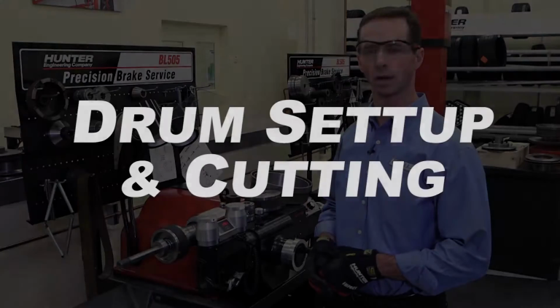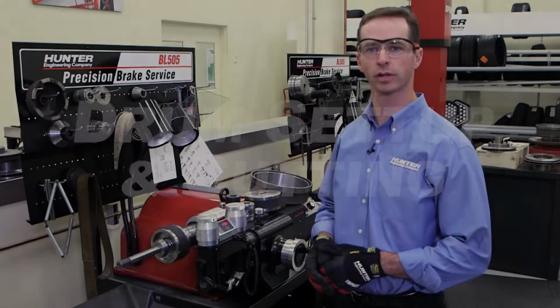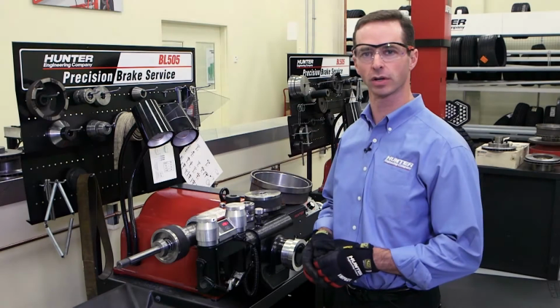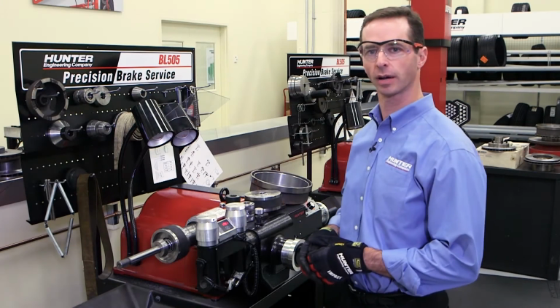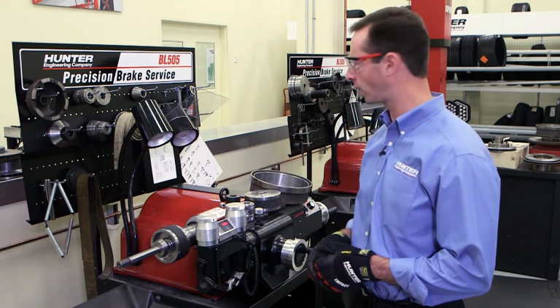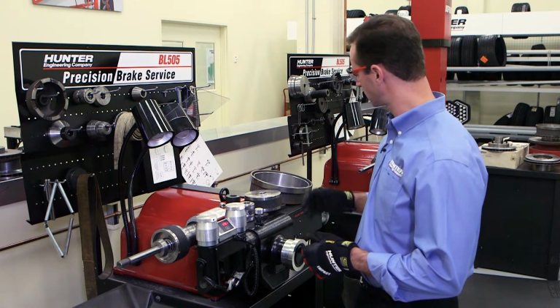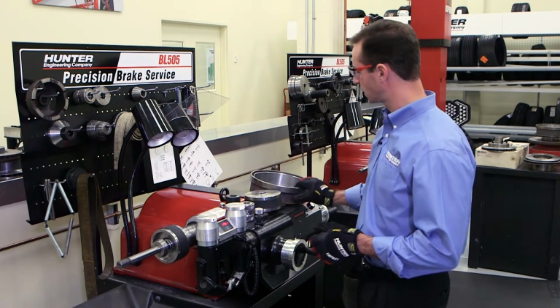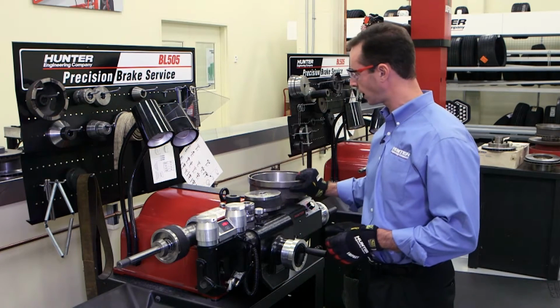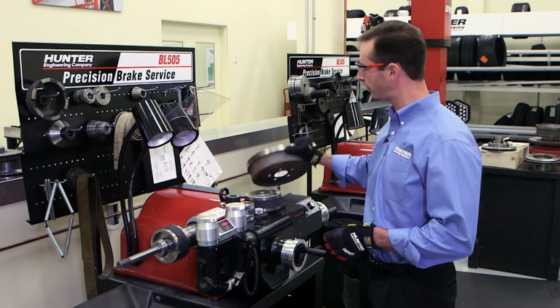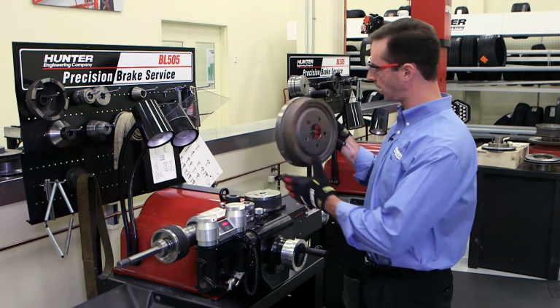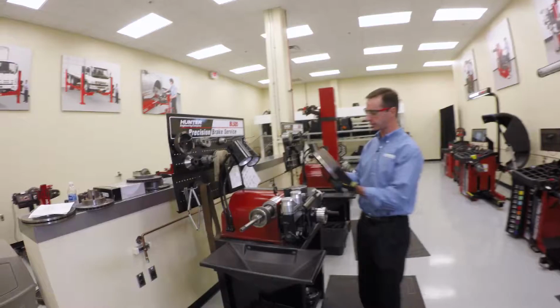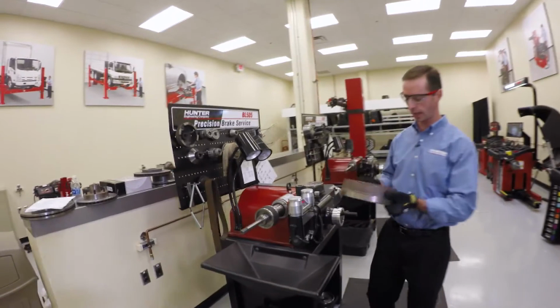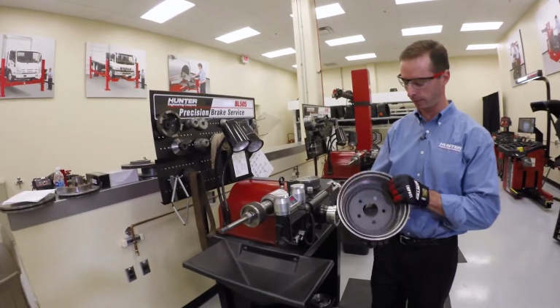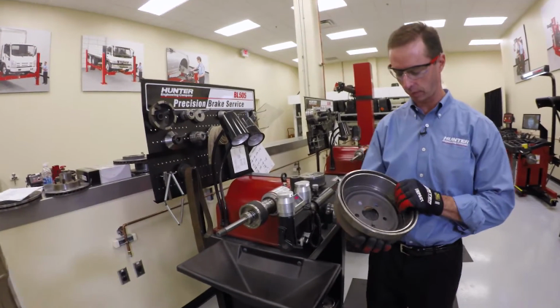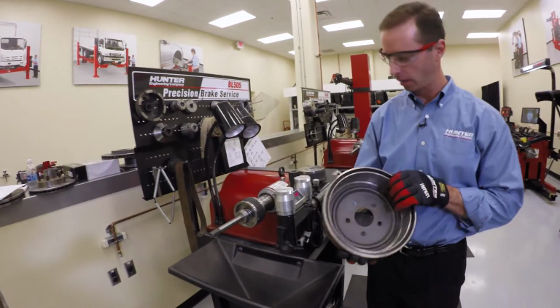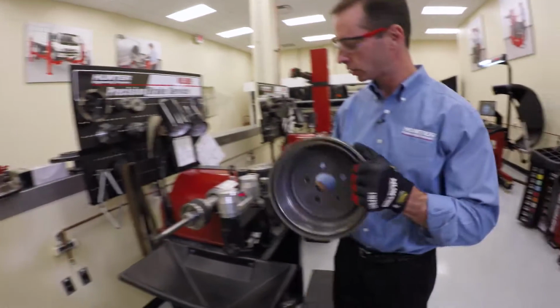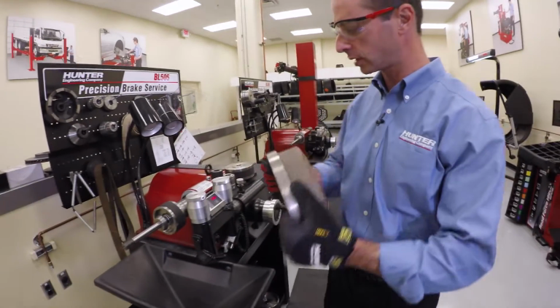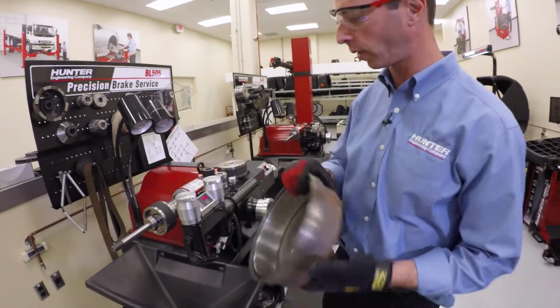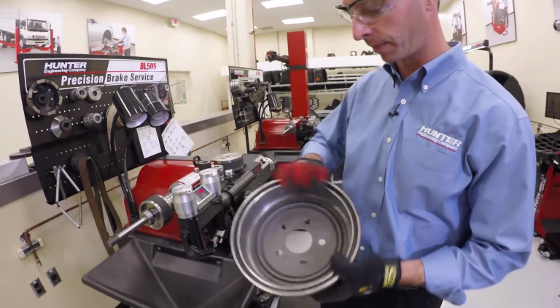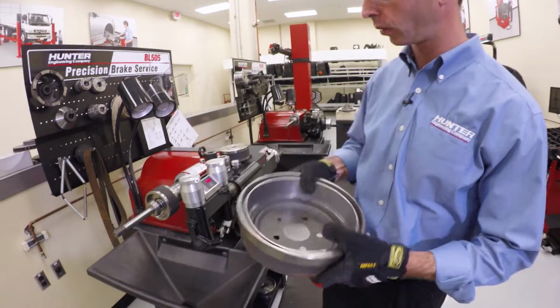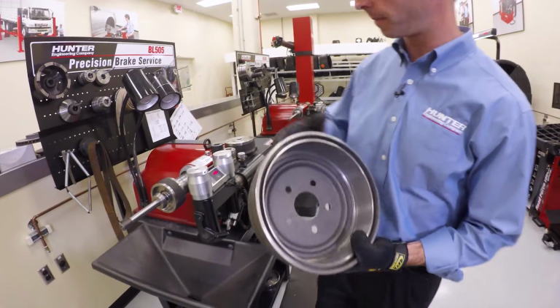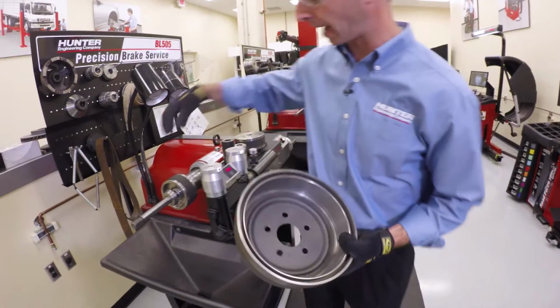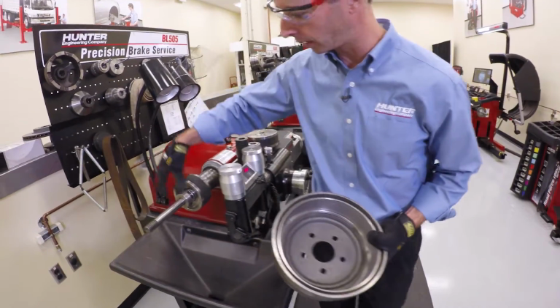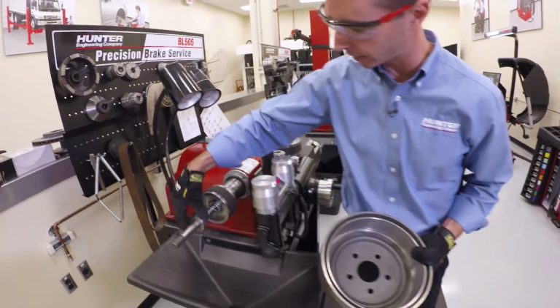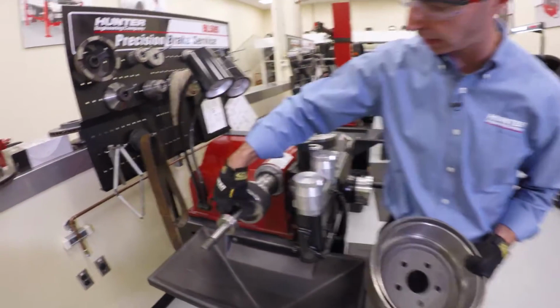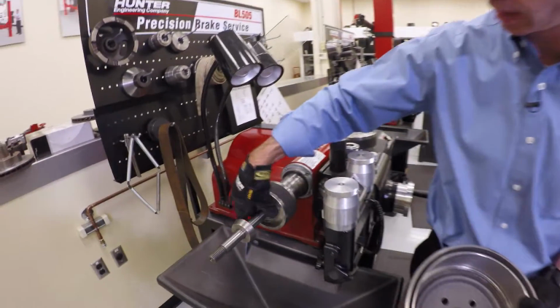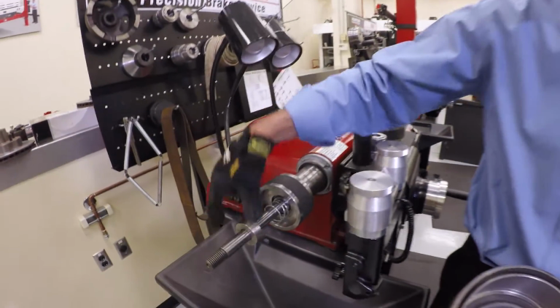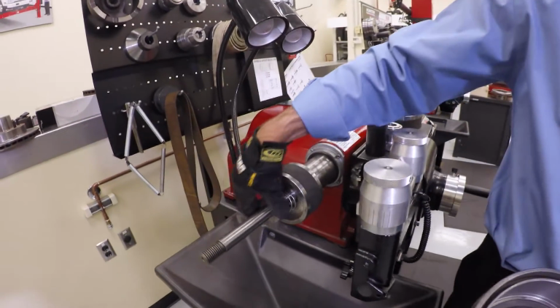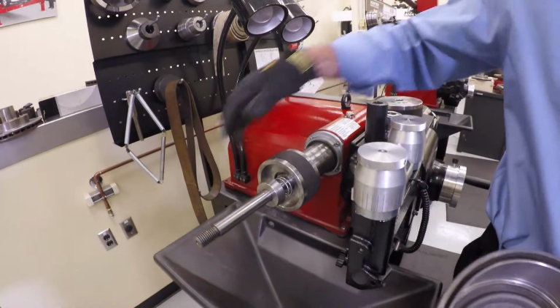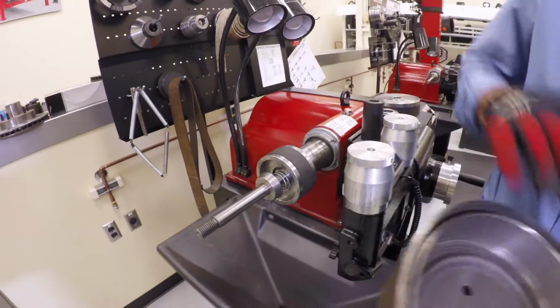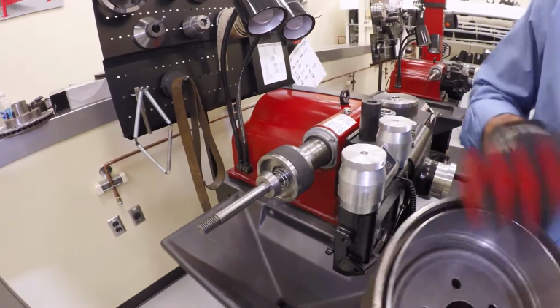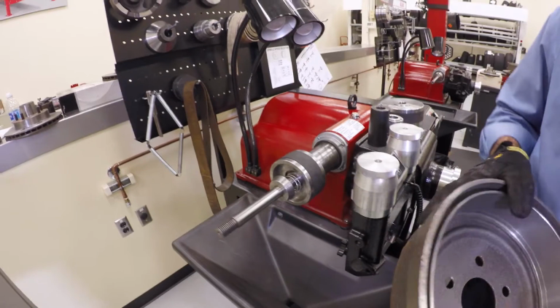Alright, now we're going to switch gears and talk about drums. So here I have a hubless style drum. Just as before, we're going to back cone it. I've got a spring here and I've got a cone that's going to fit this drum.